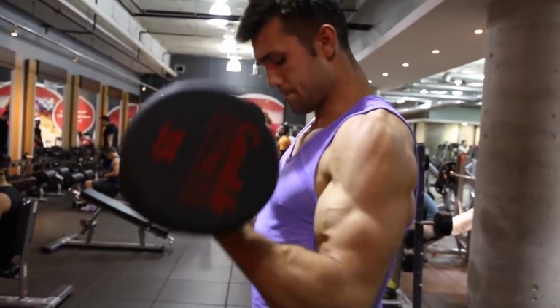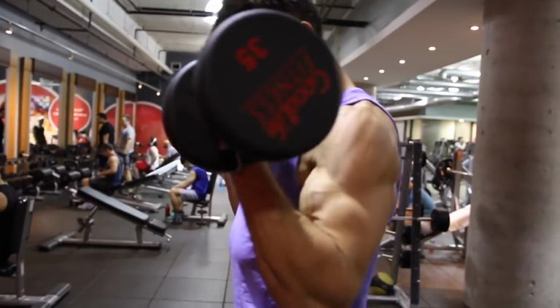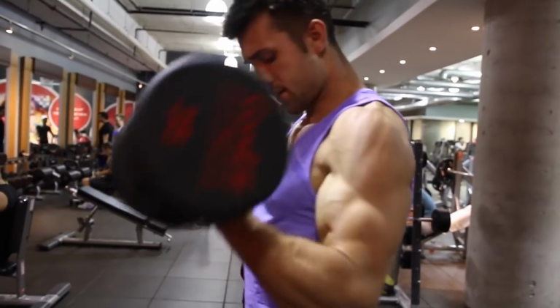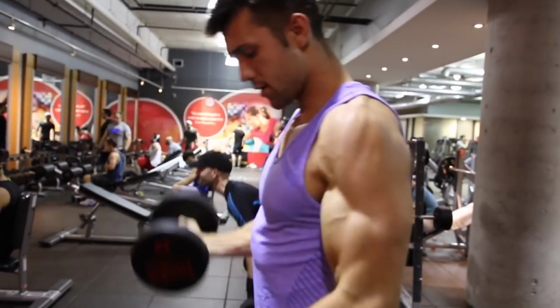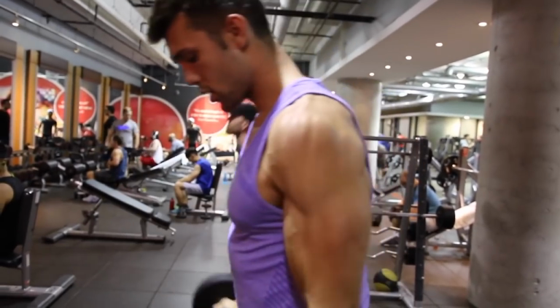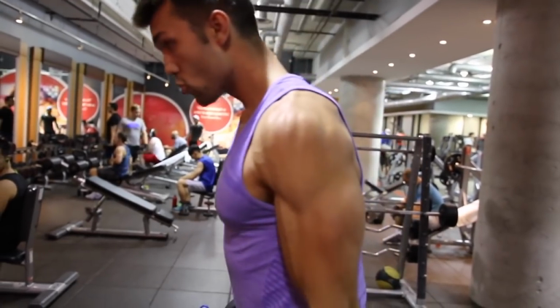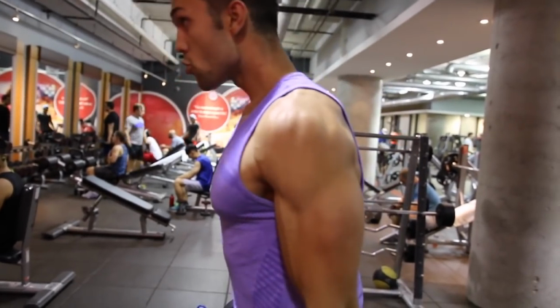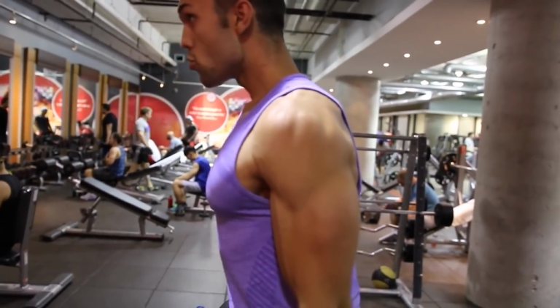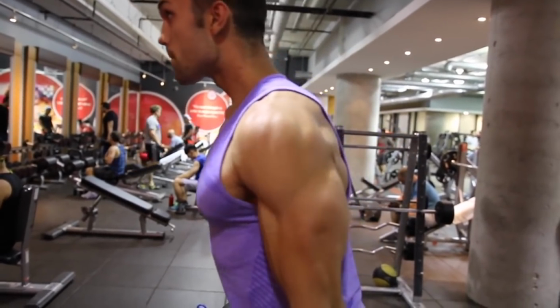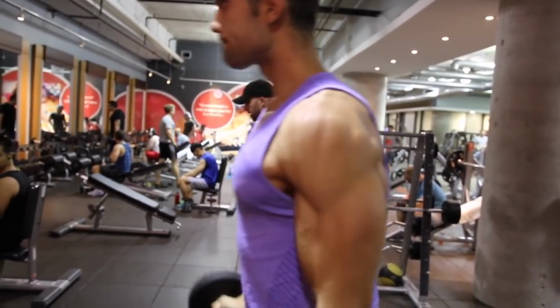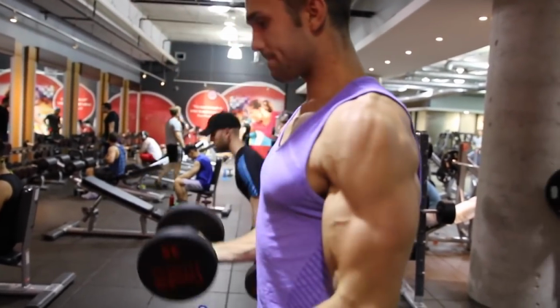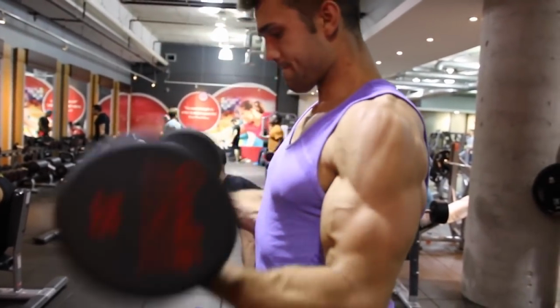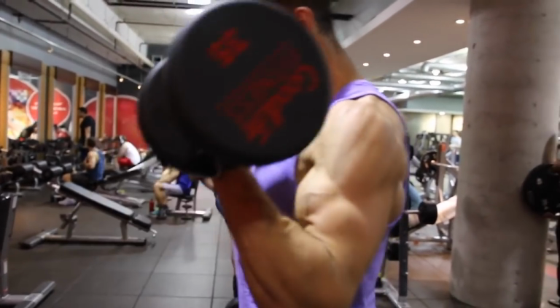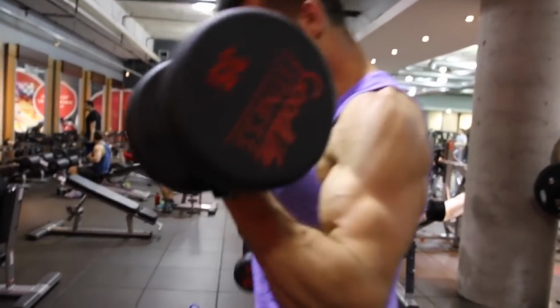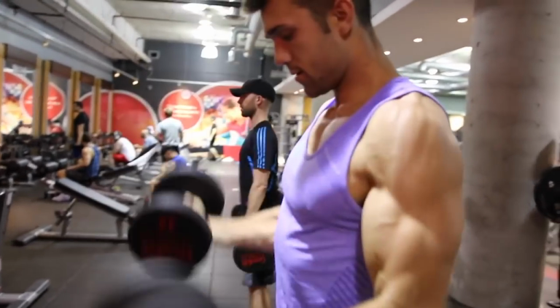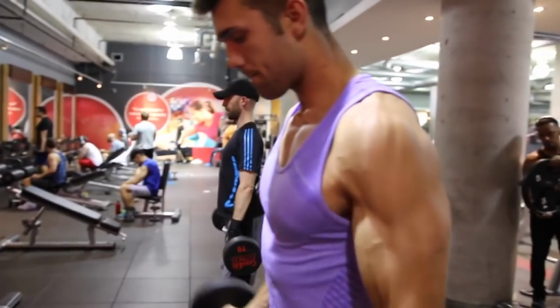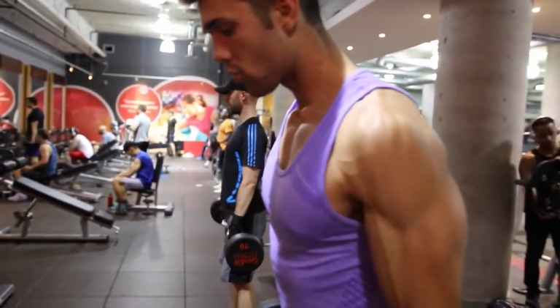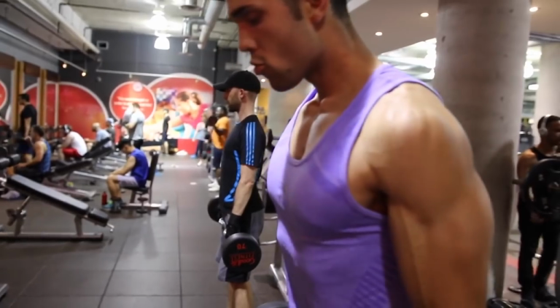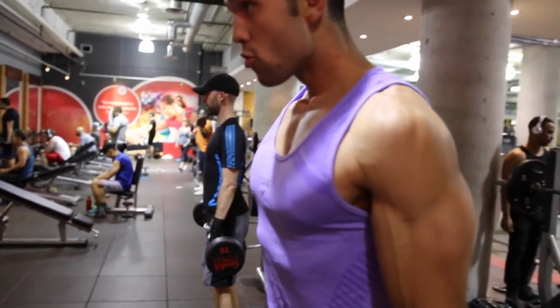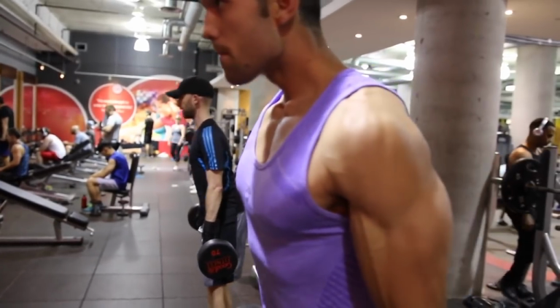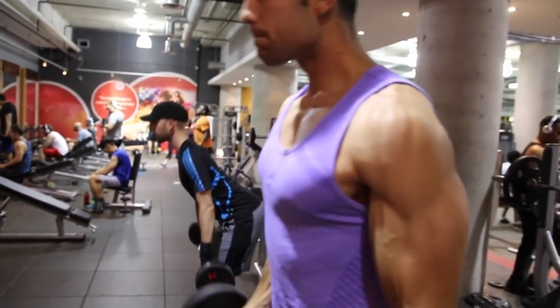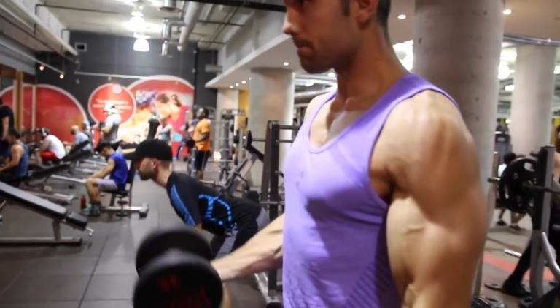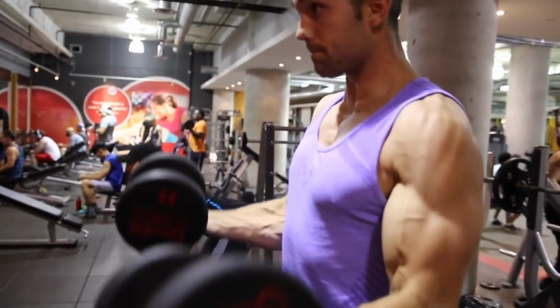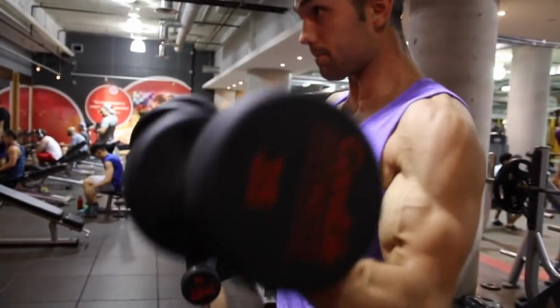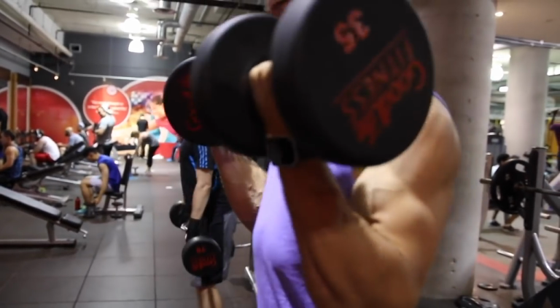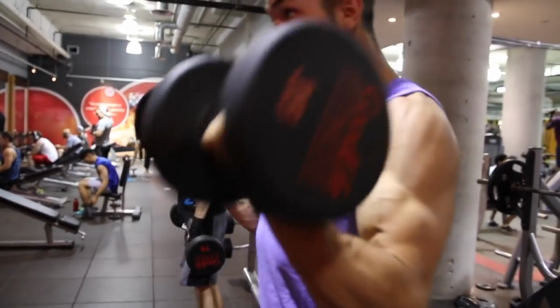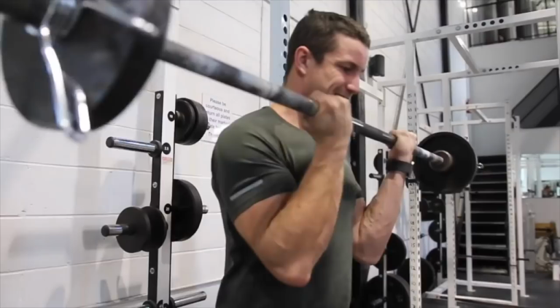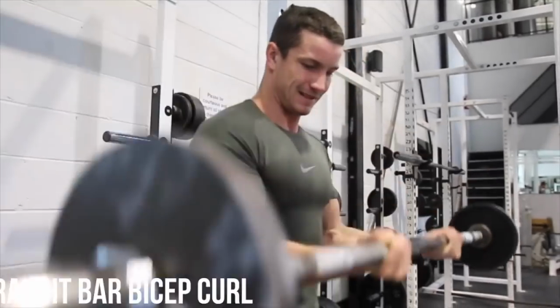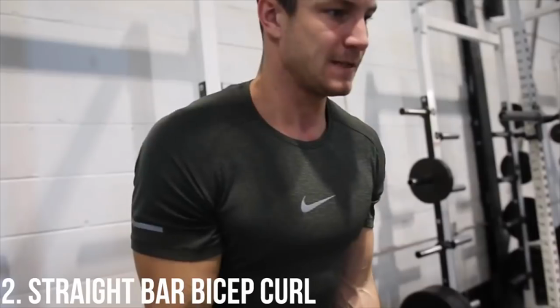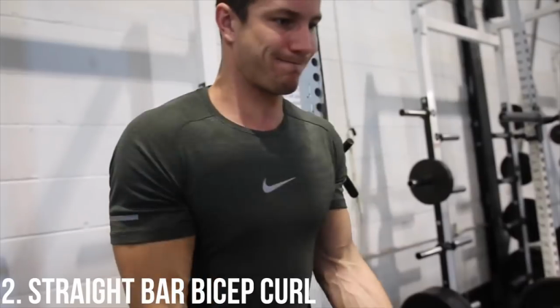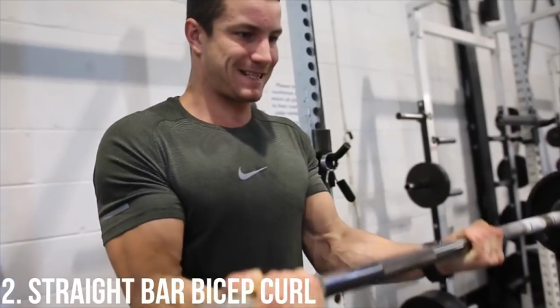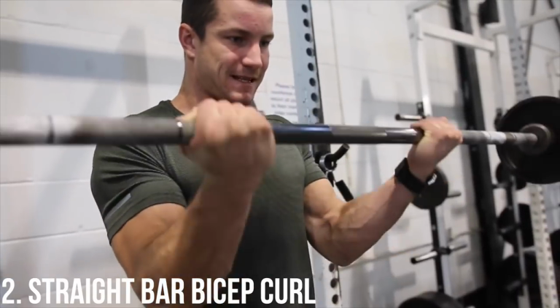You guys can switch it up — you can do single or double arm. Double arm is generally harder, and if you swing too much then just put your back up against a bench or a wall to stop you from using too much momentum.